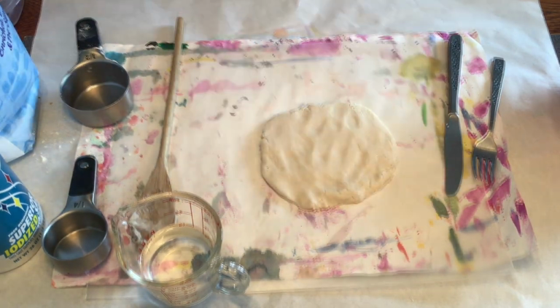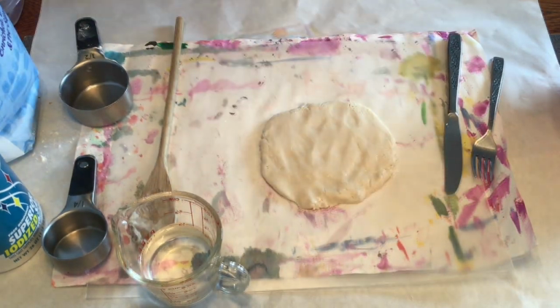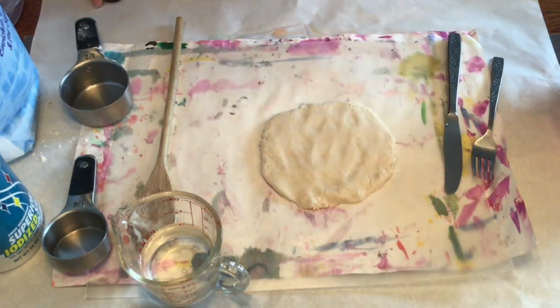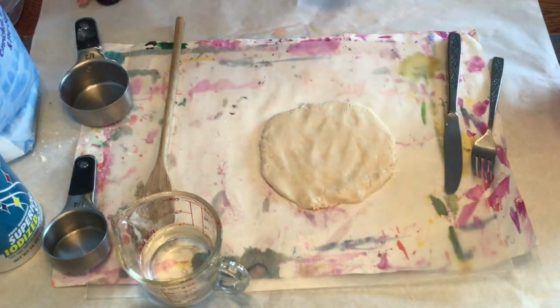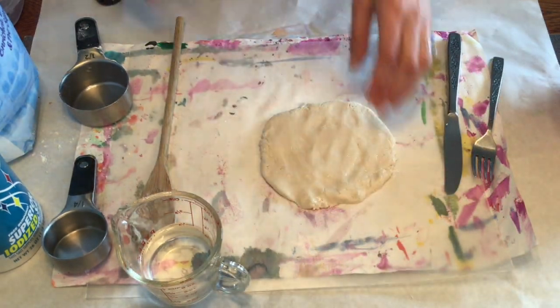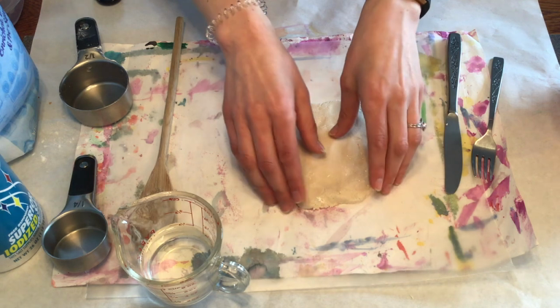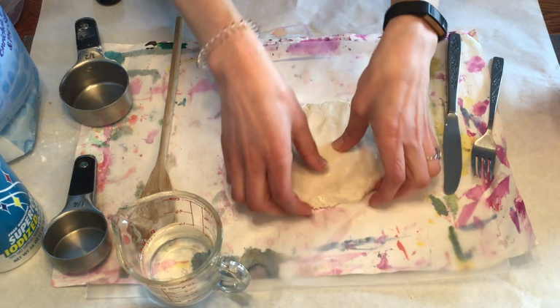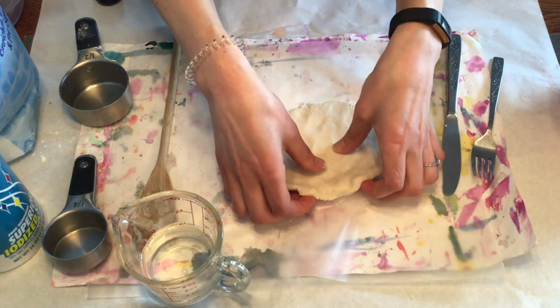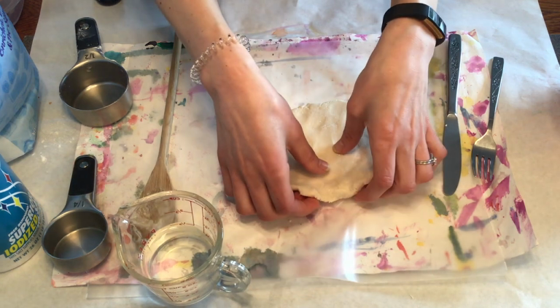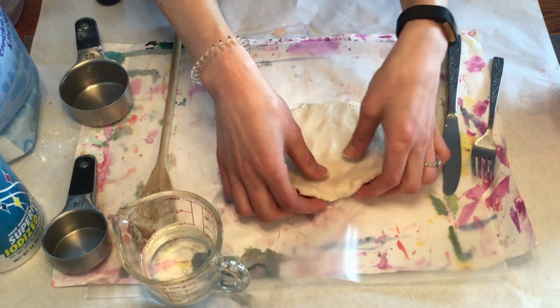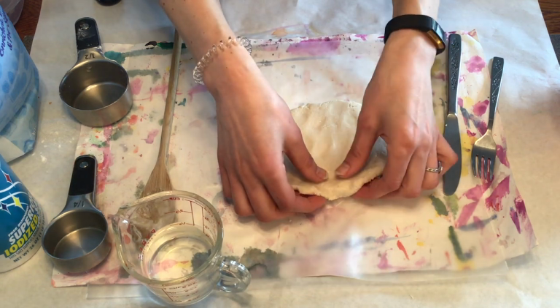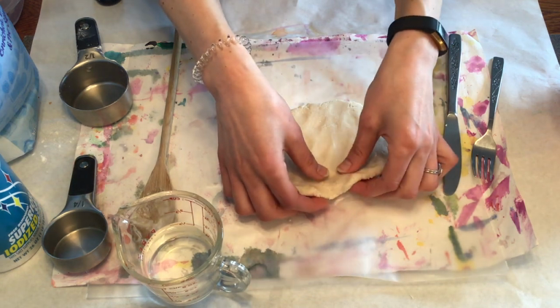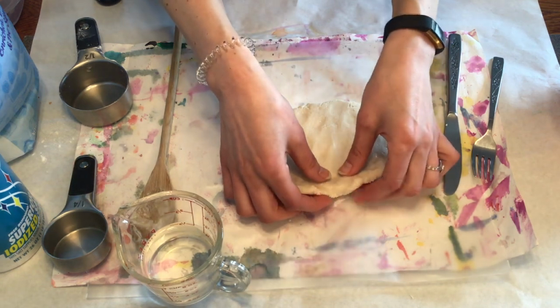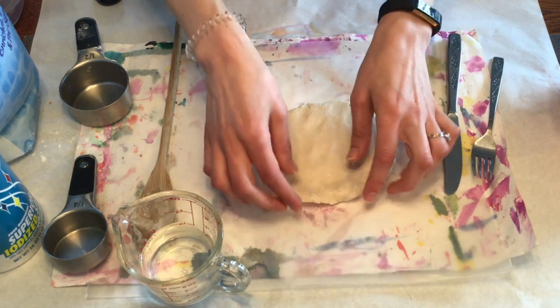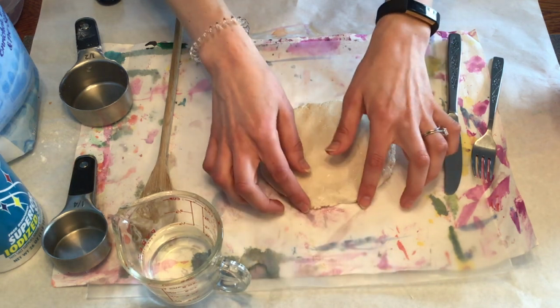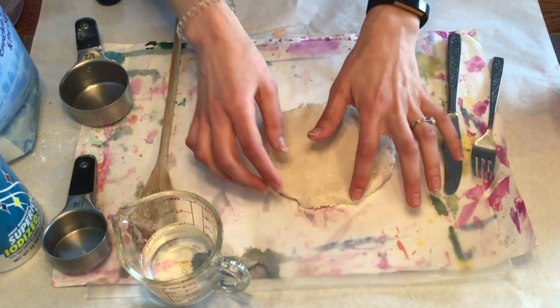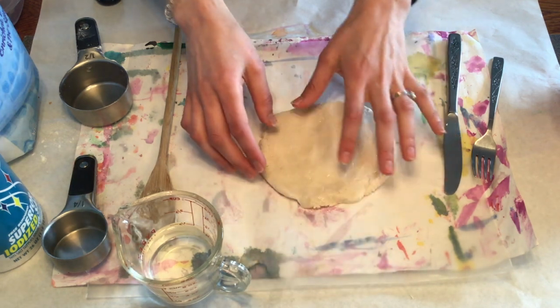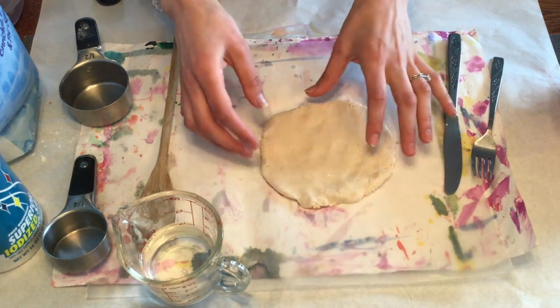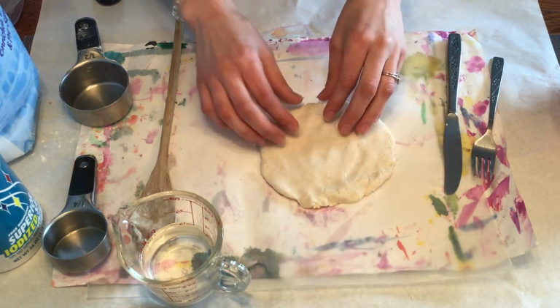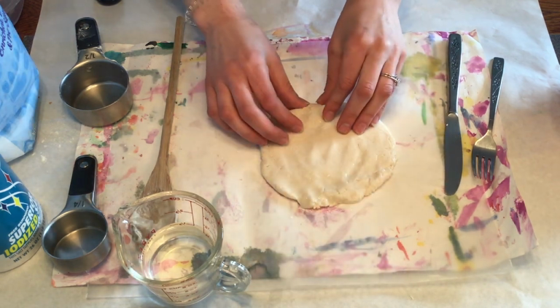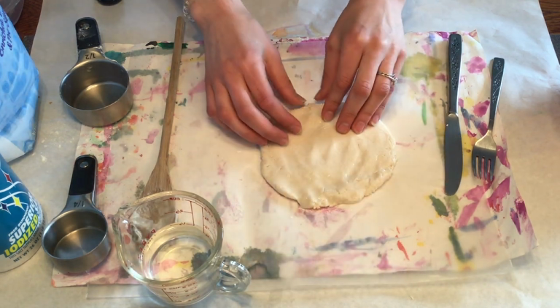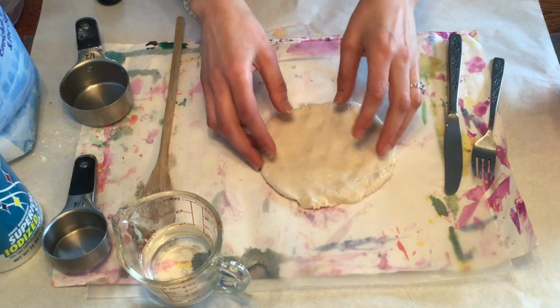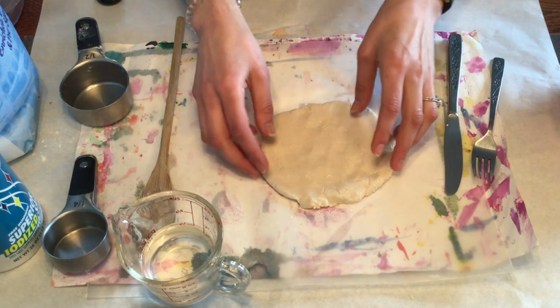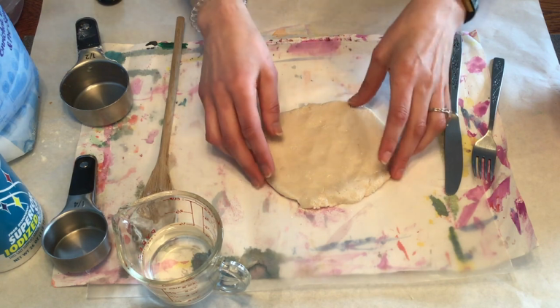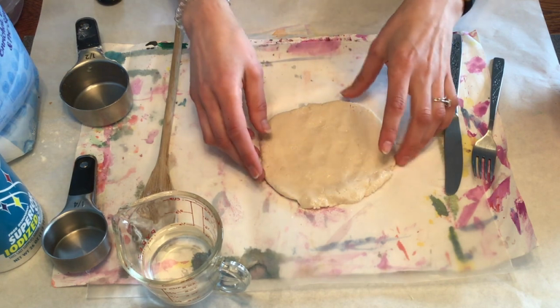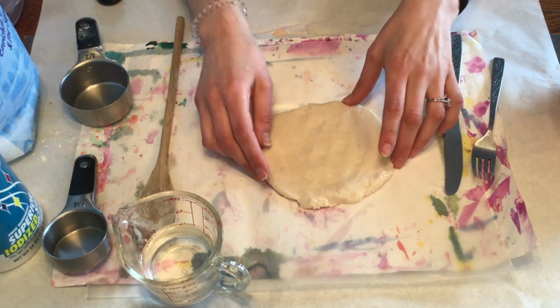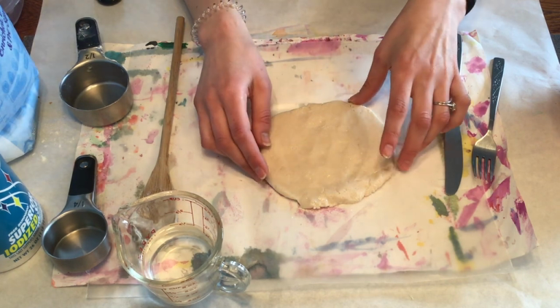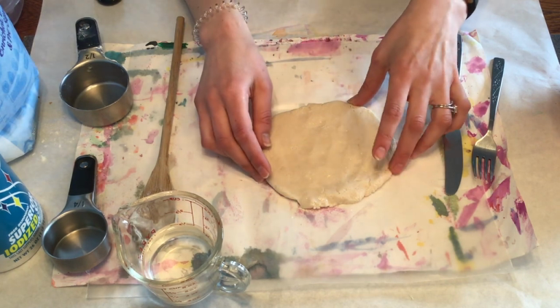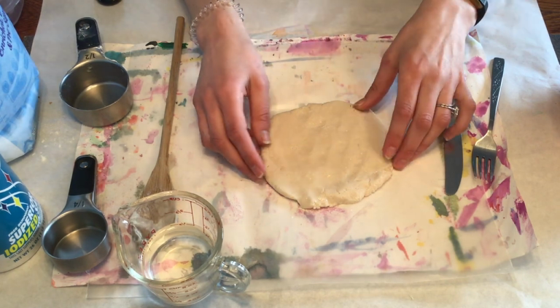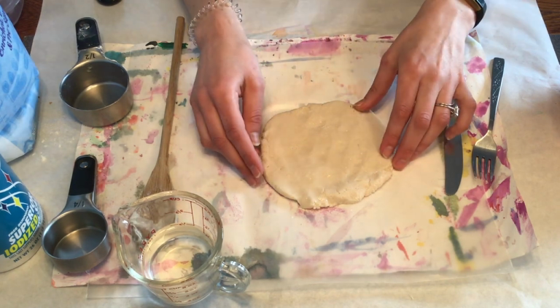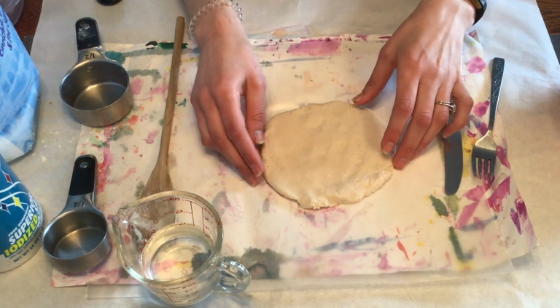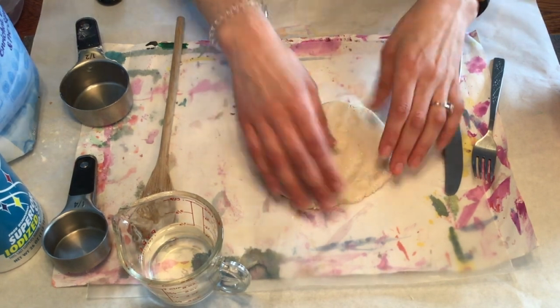When you are flattening the salt dough, make sure it stays about the thickness of a cookie. You don't want it to get too thin because otherwise it will be more fragile and it will break more easily.